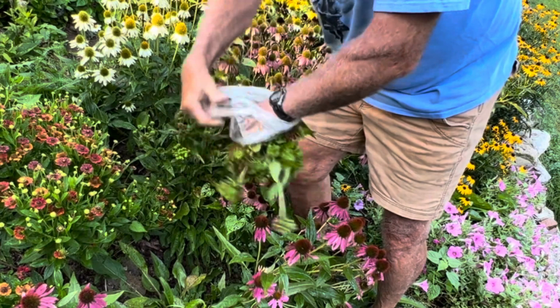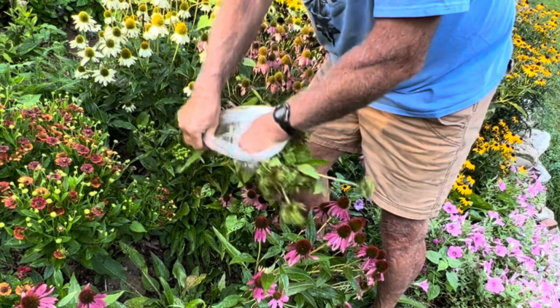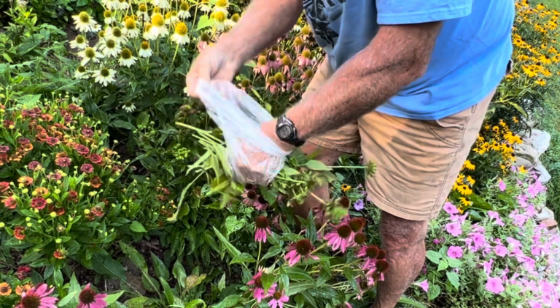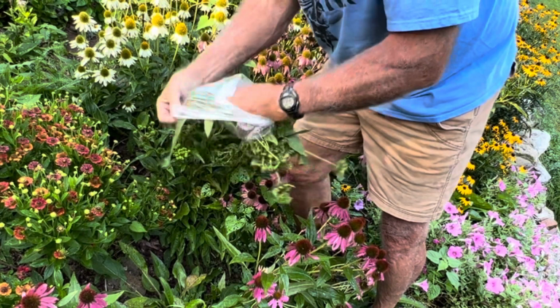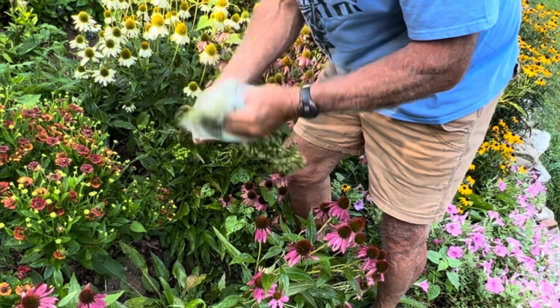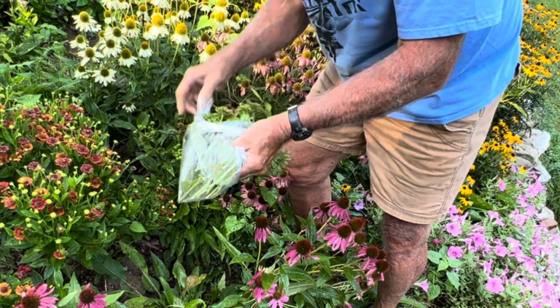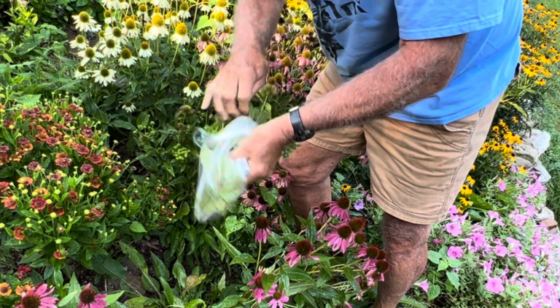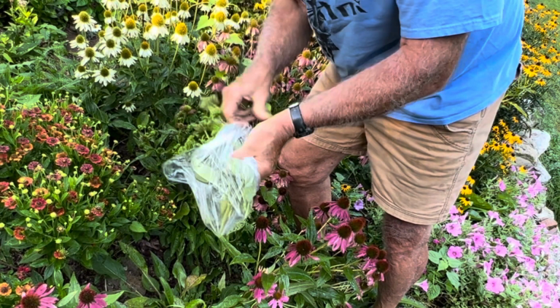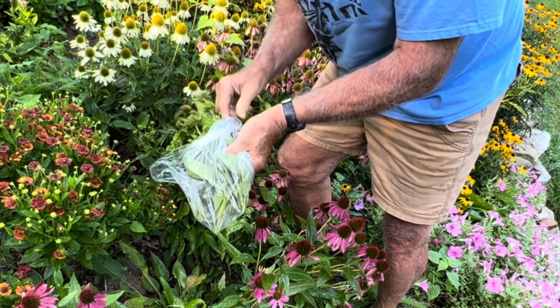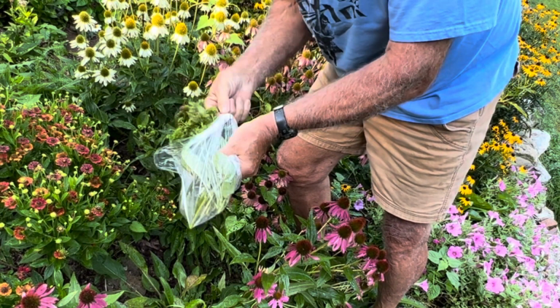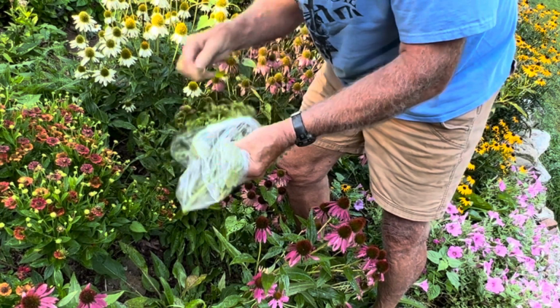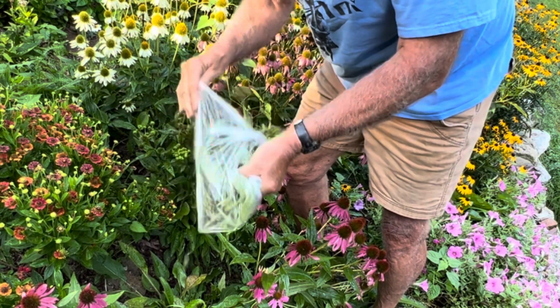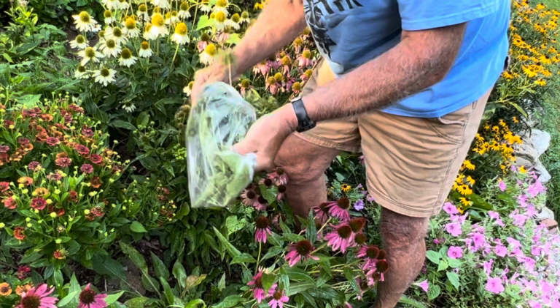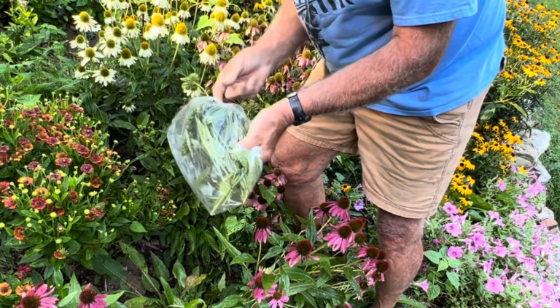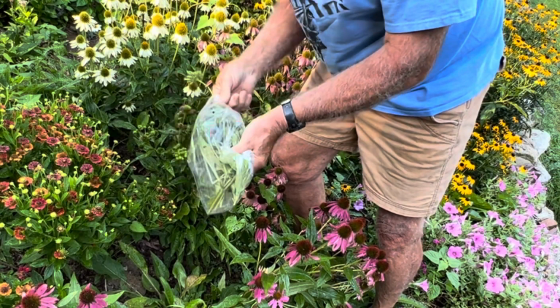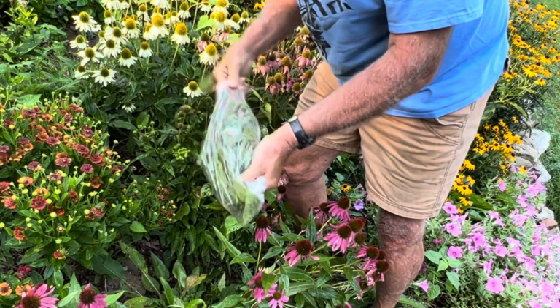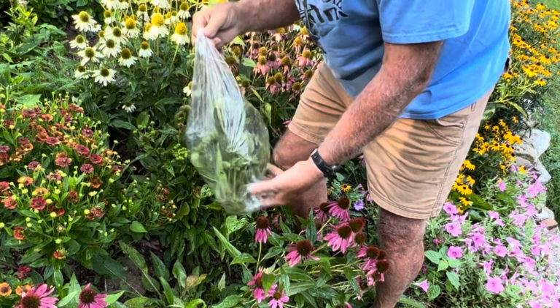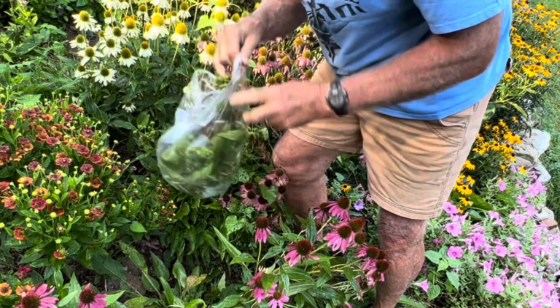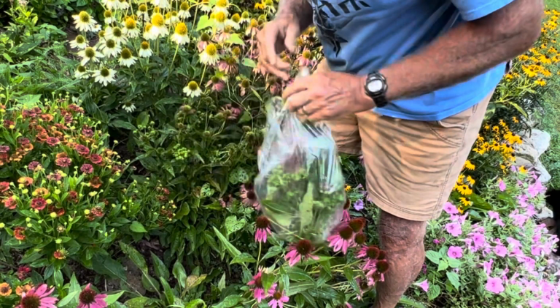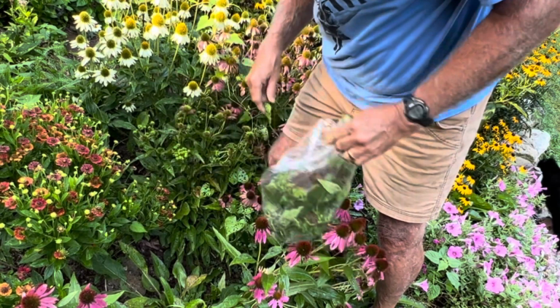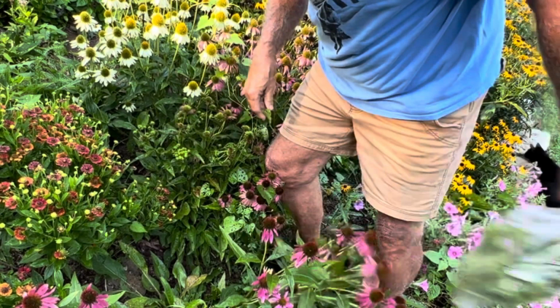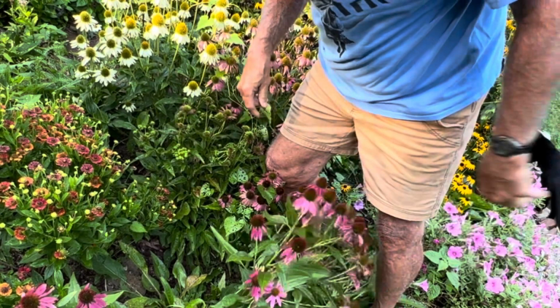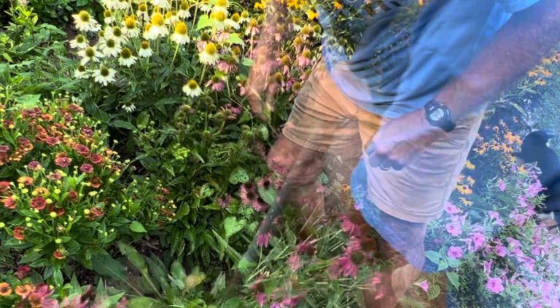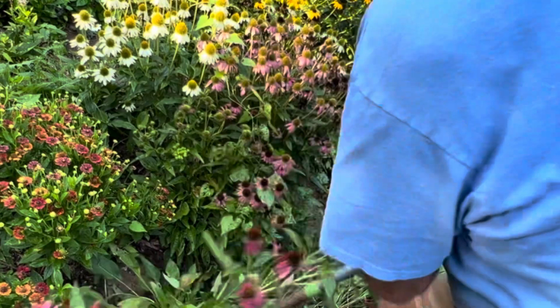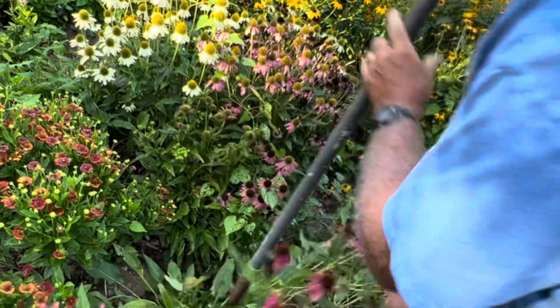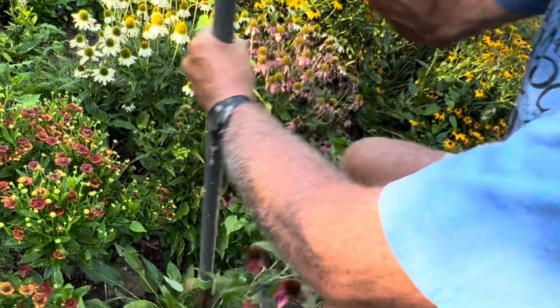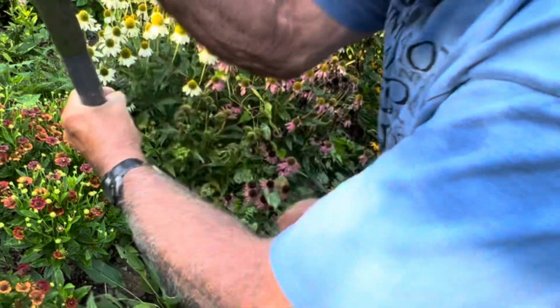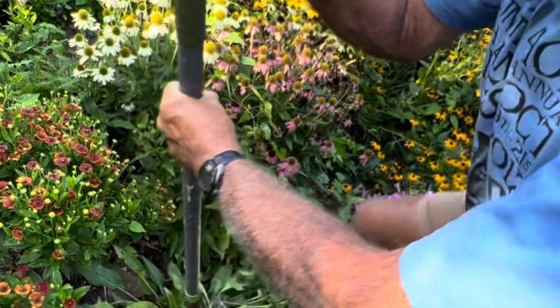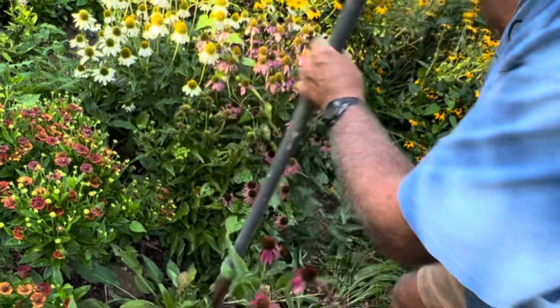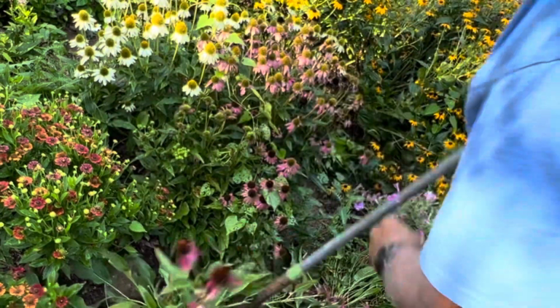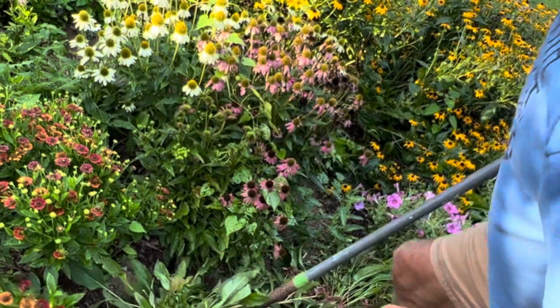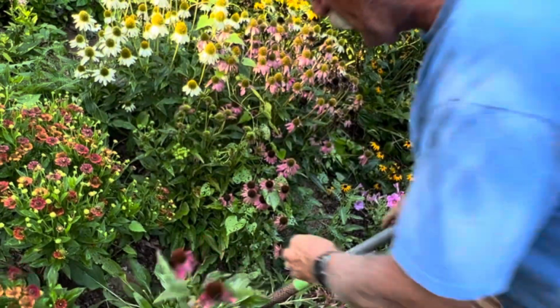Yesterday I was at Walmart and lucked out. Some mostly dead coneflowers were on sale for a dollar. It's in the roots too.